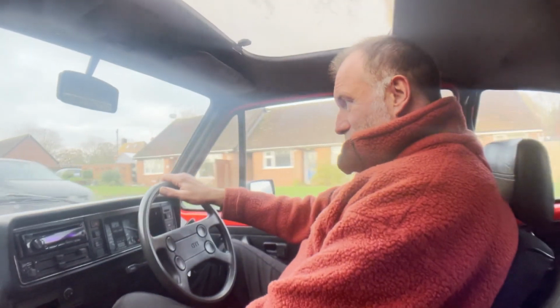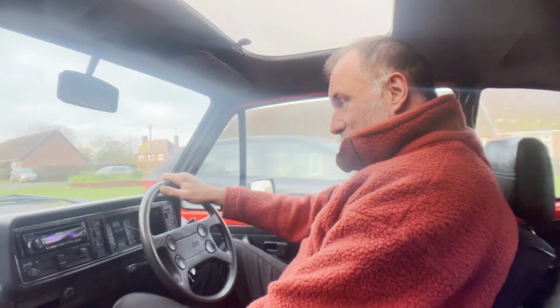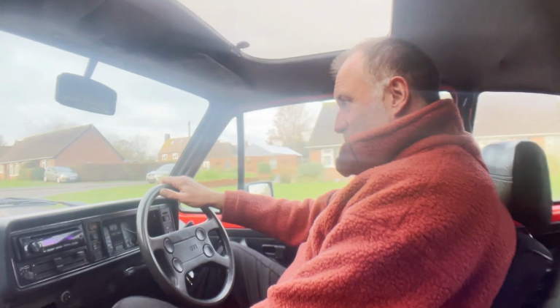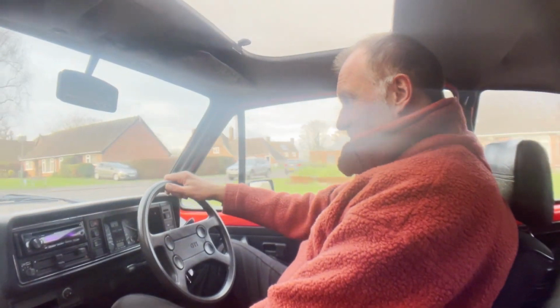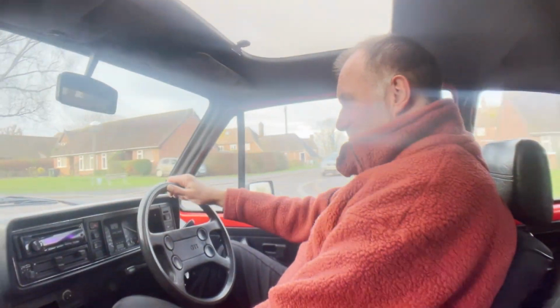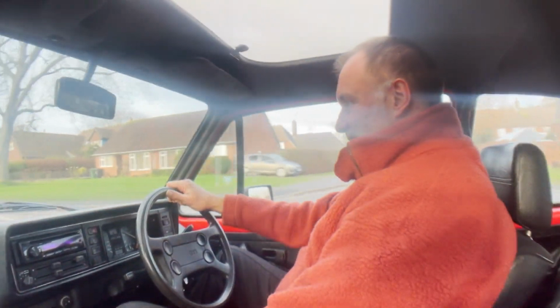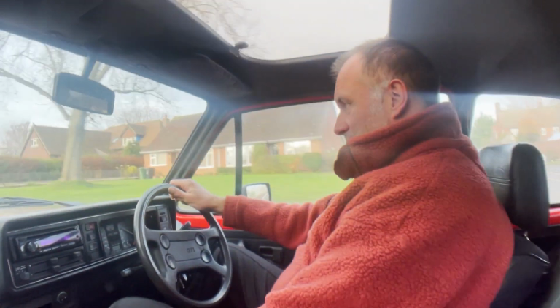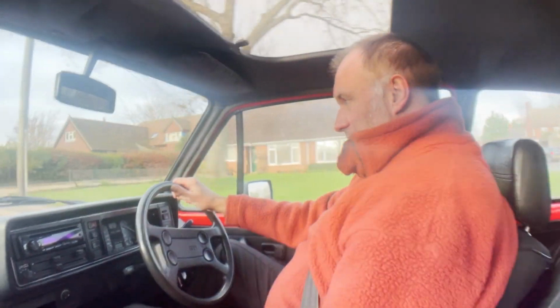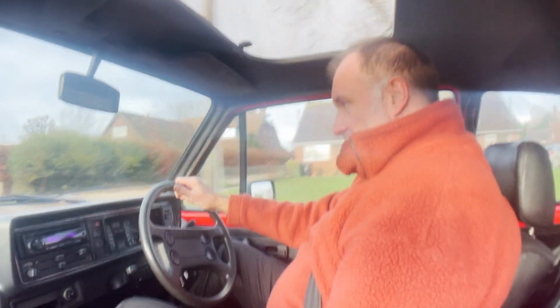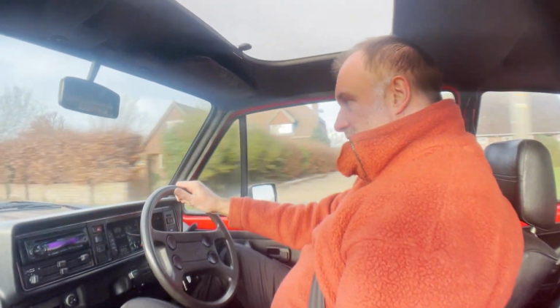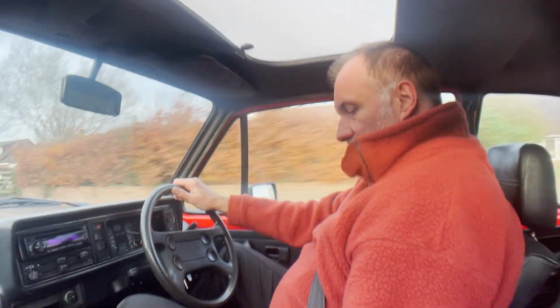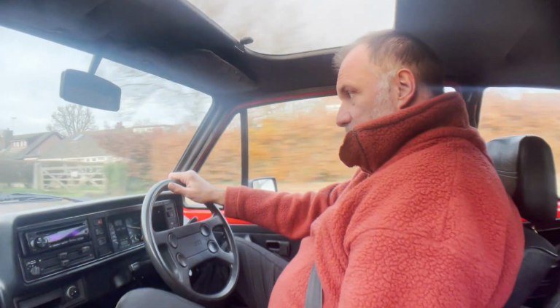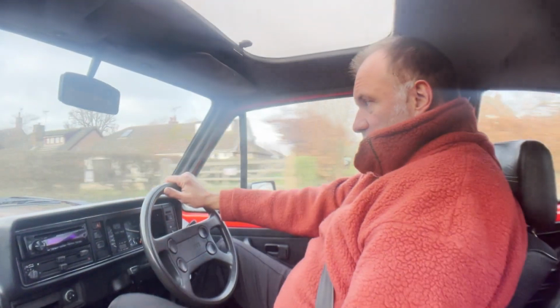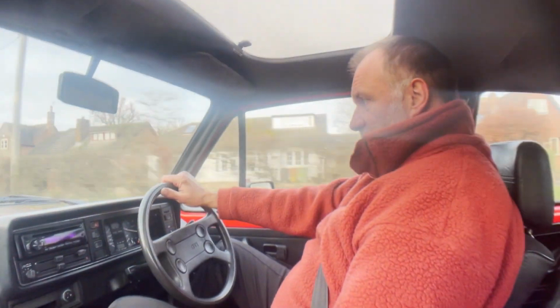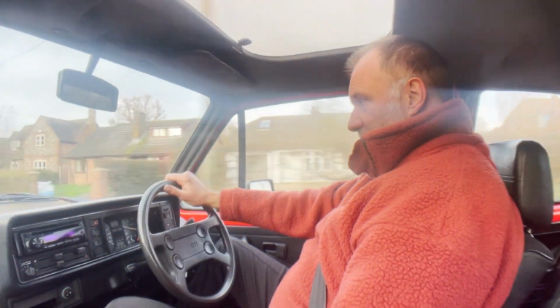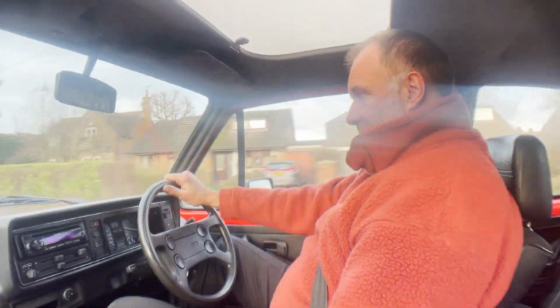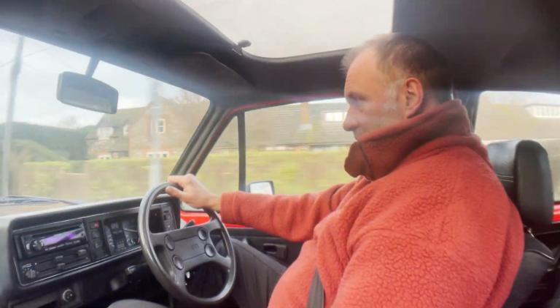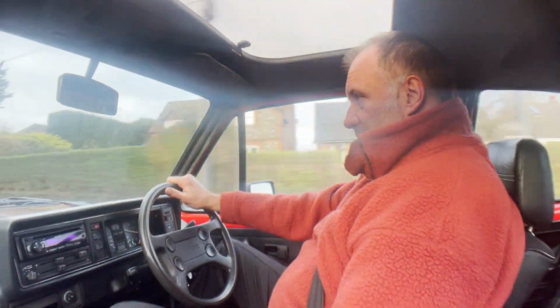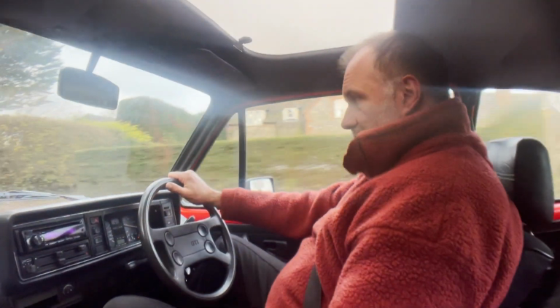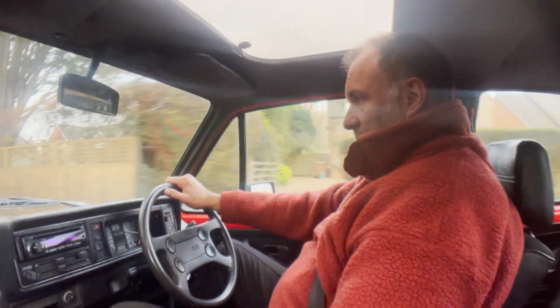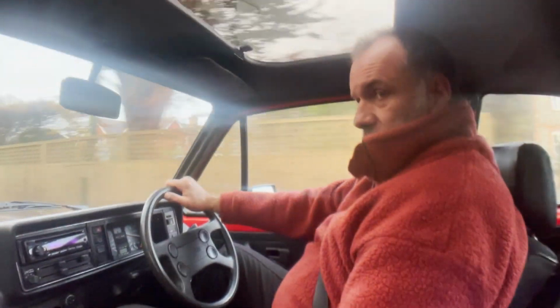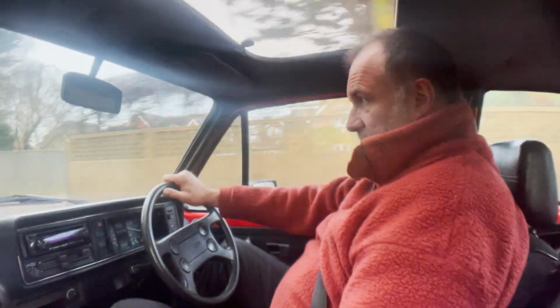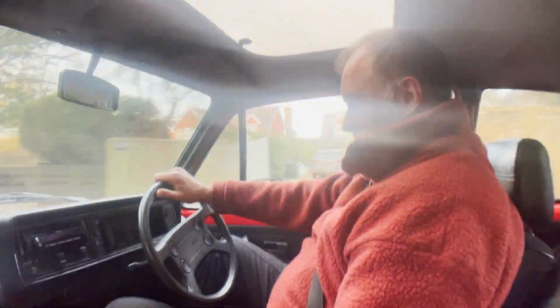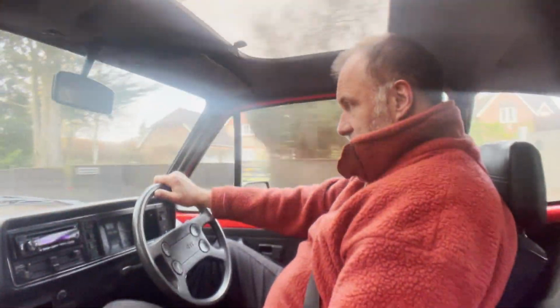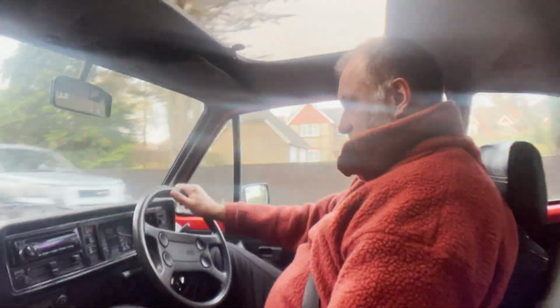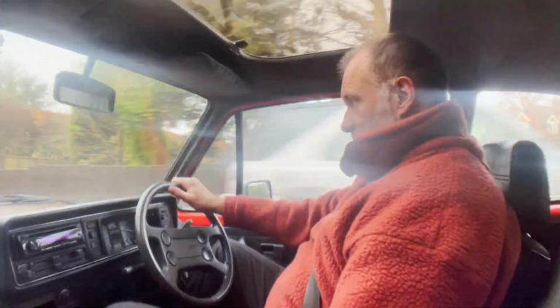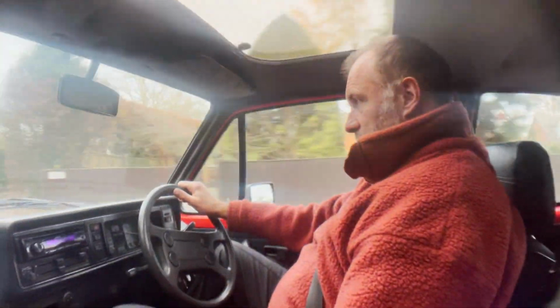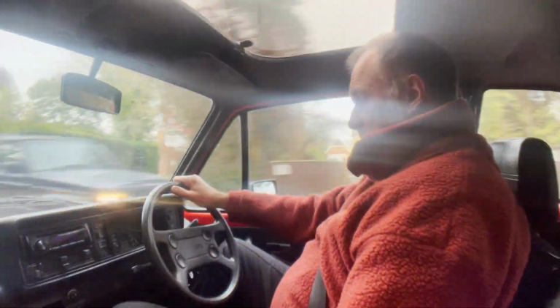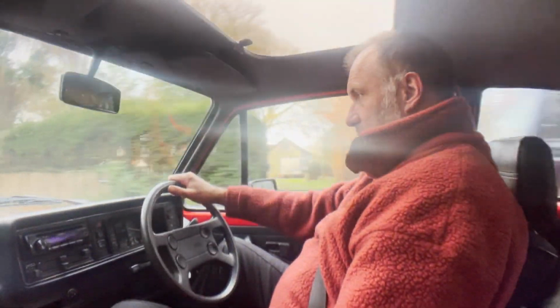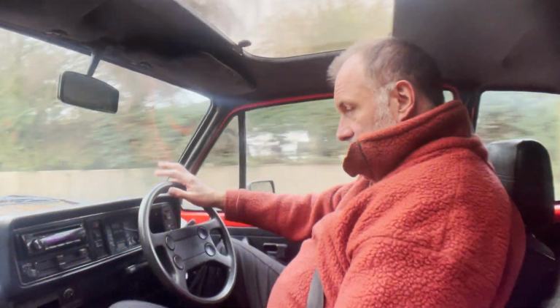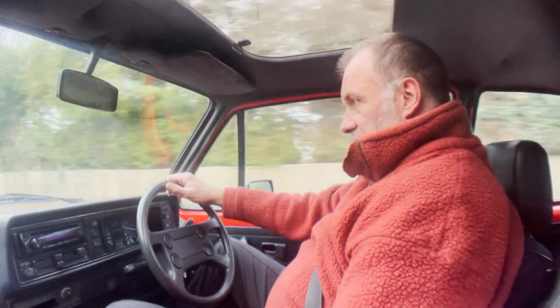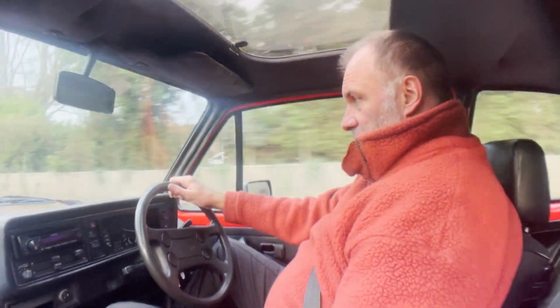Really lively performance. Gear change is nice. Five-speed box on this one, being a slightly later car — four speeds are very hard to find now. And no power steering on this one.